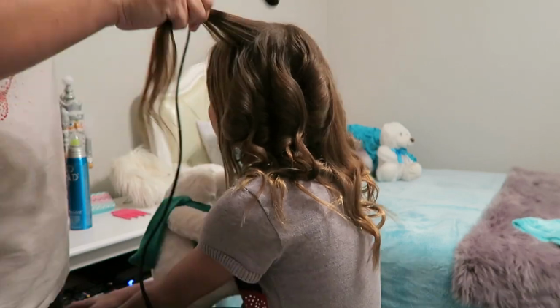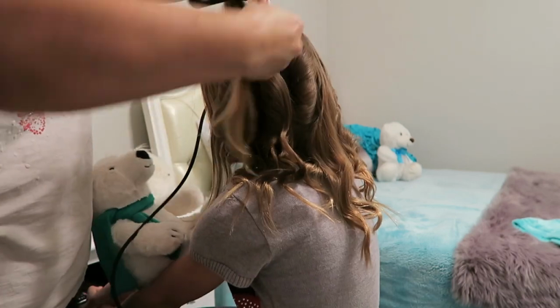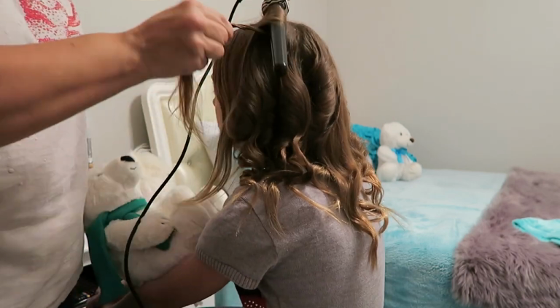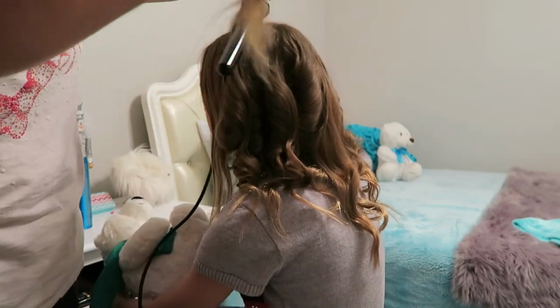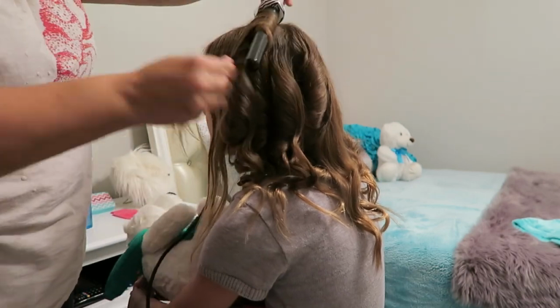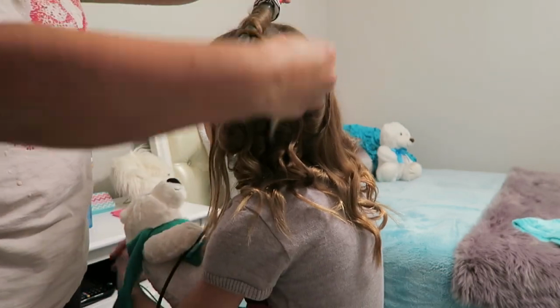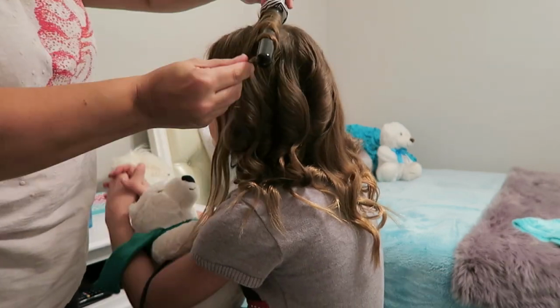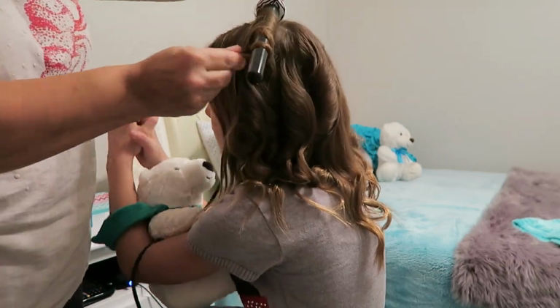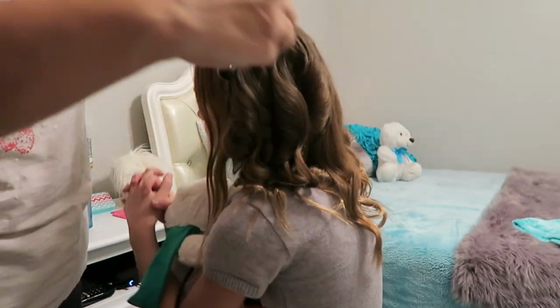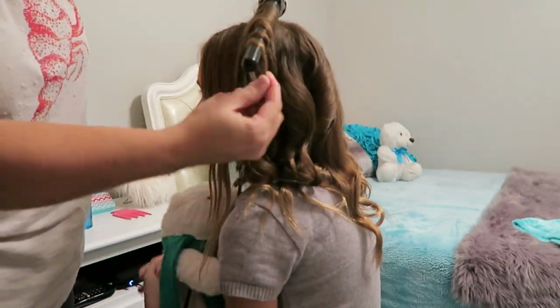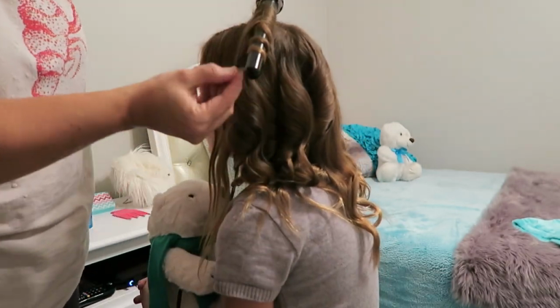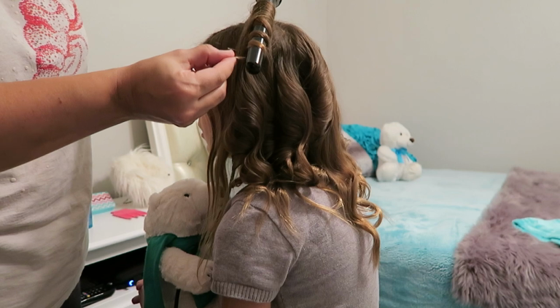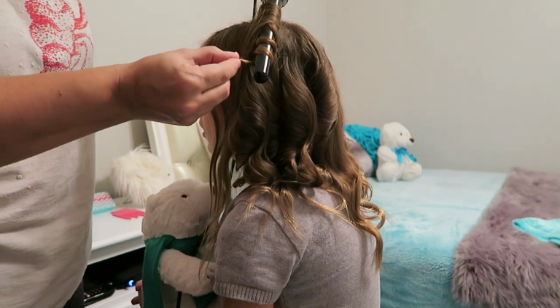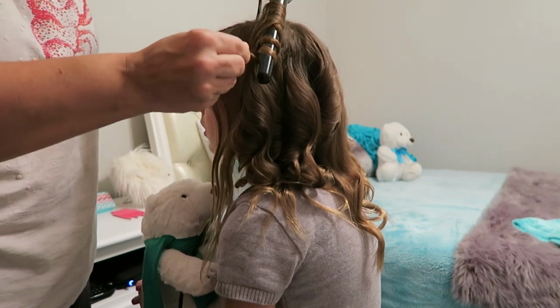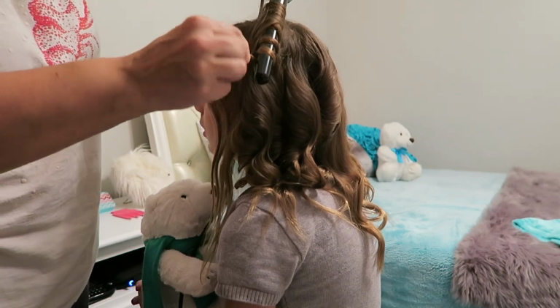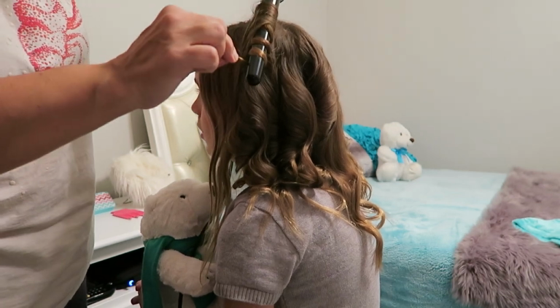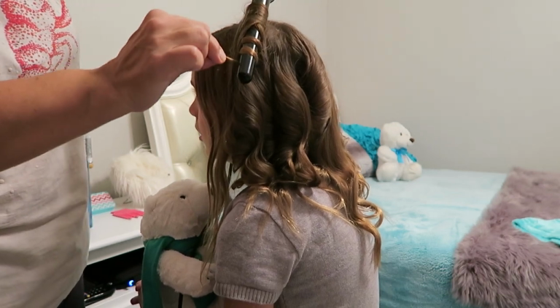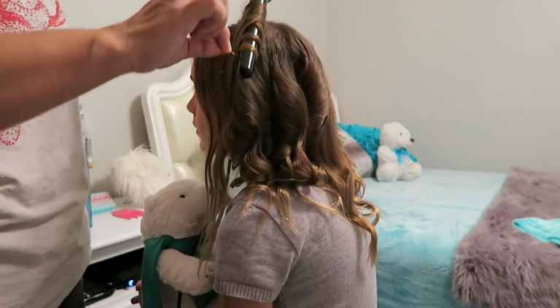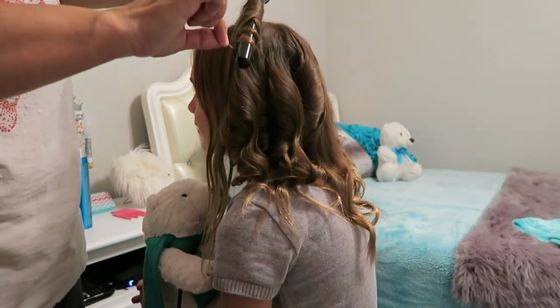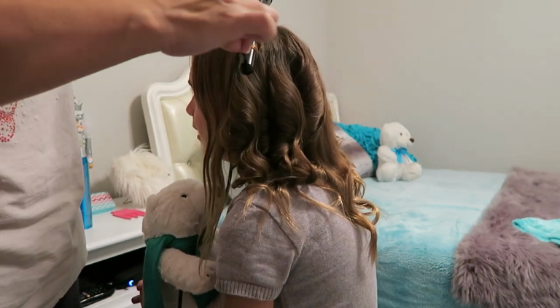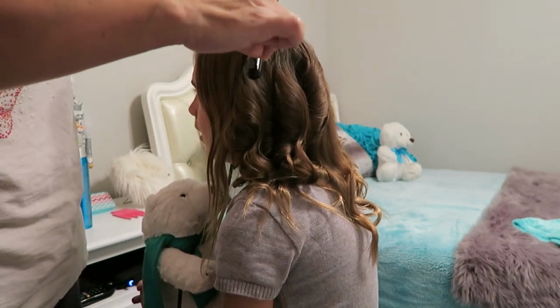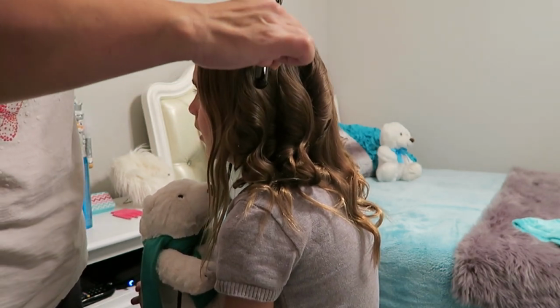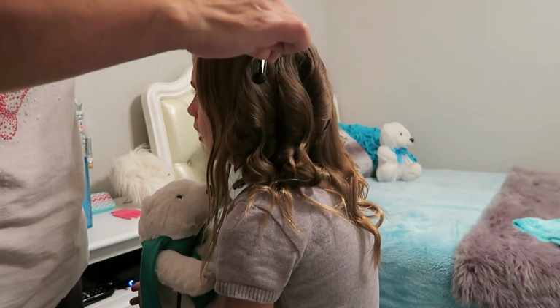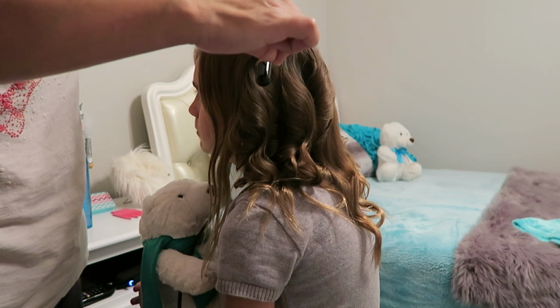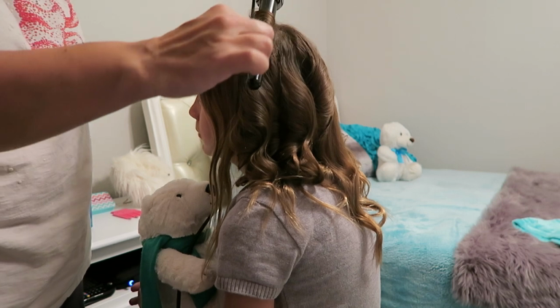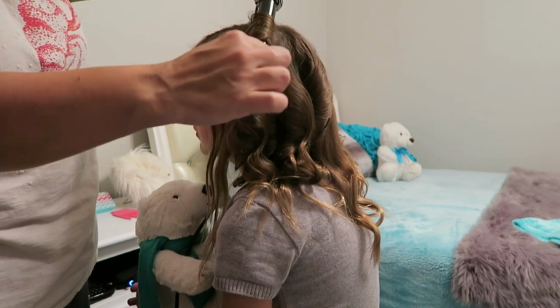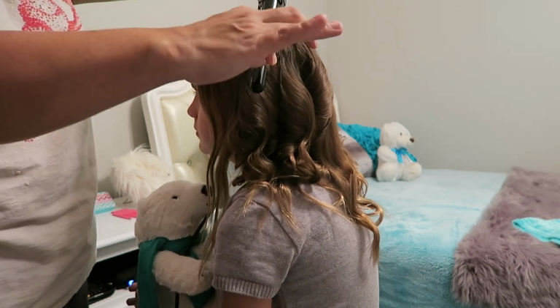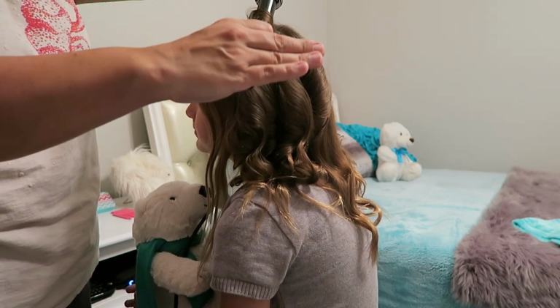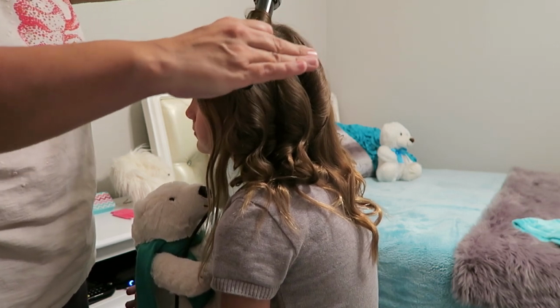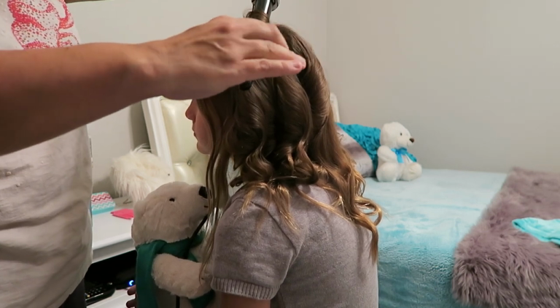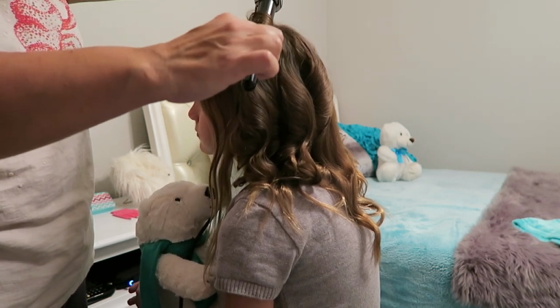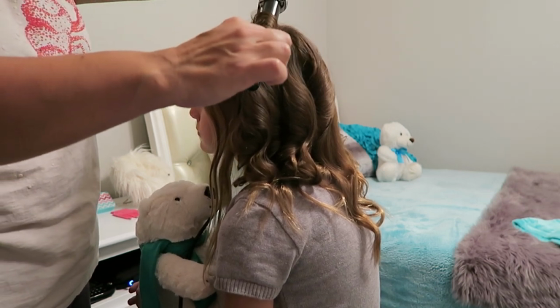We're almost done — just a few more curls. You're always curling away from the face, so when you're on that side you're curling towards the back, and when you're on this side you're still curling towards the back.